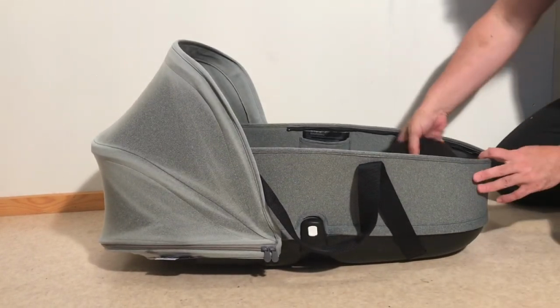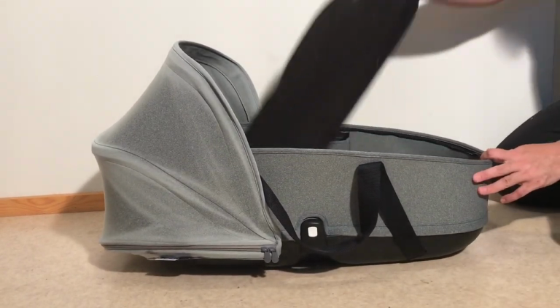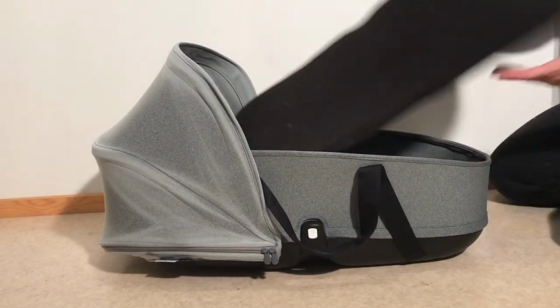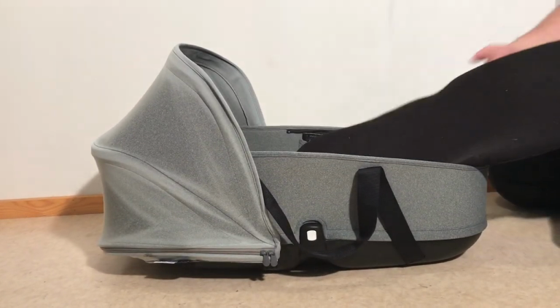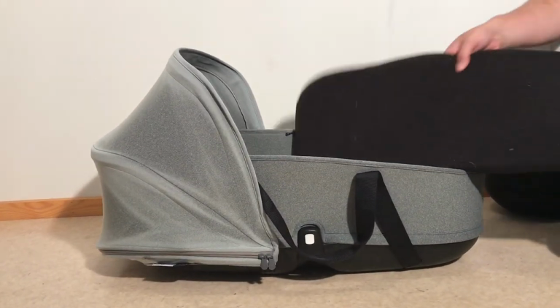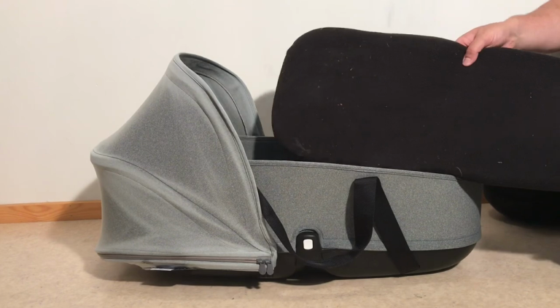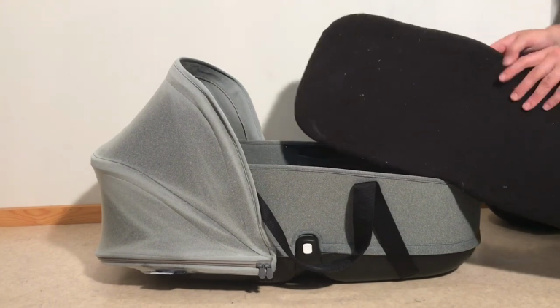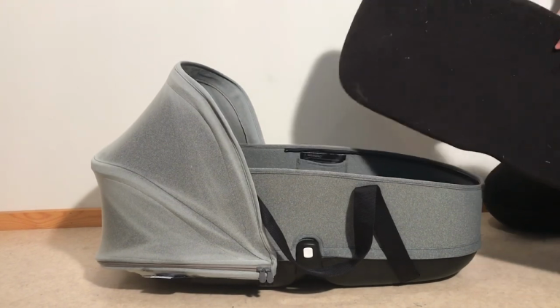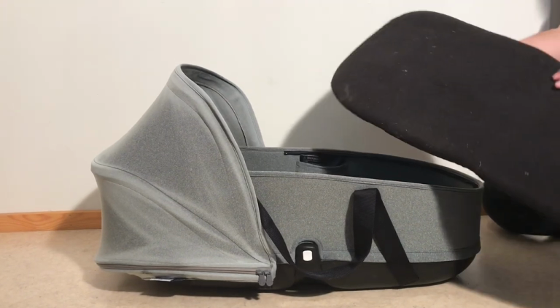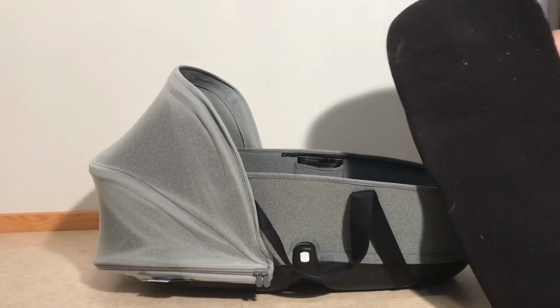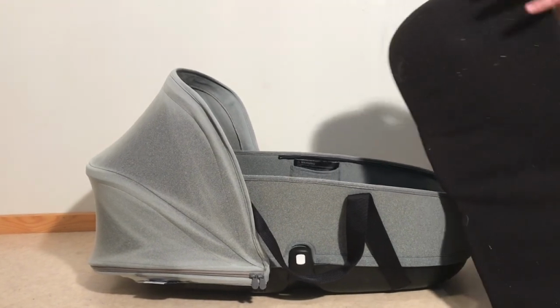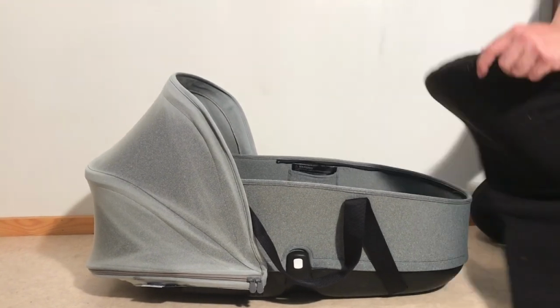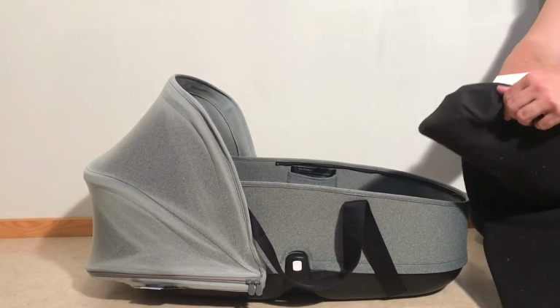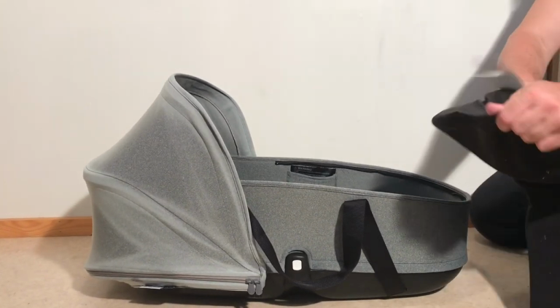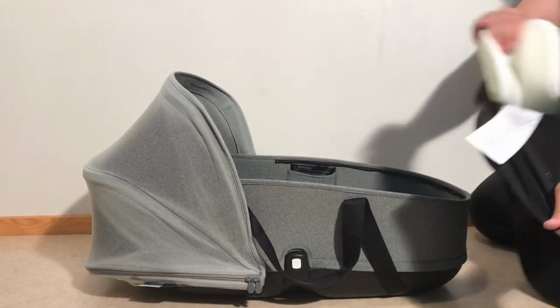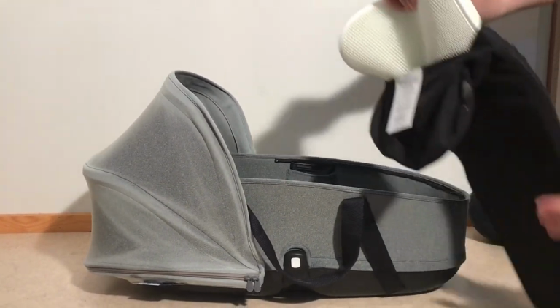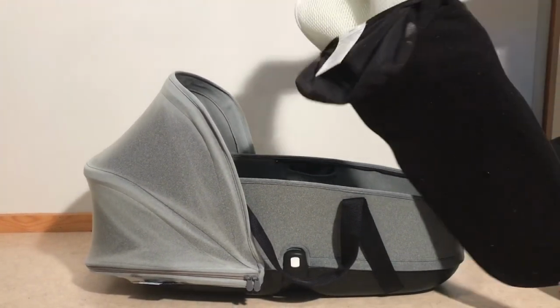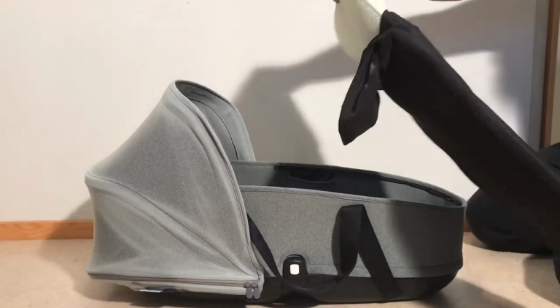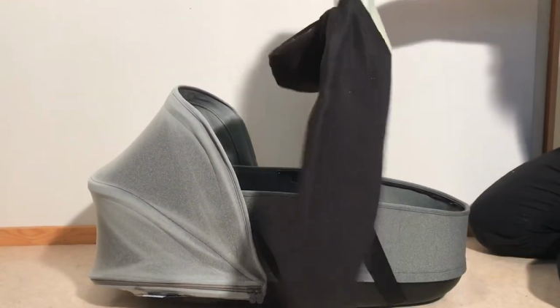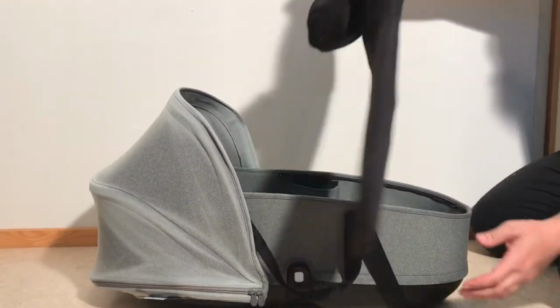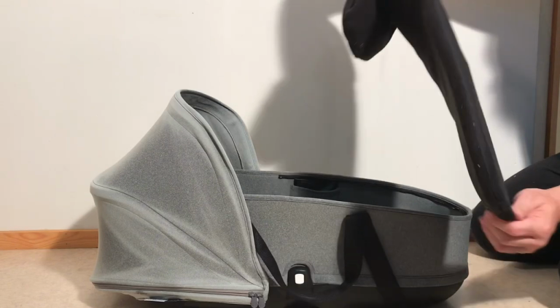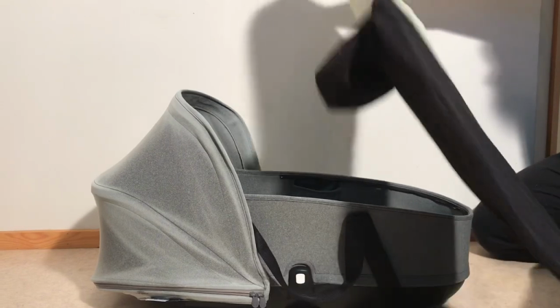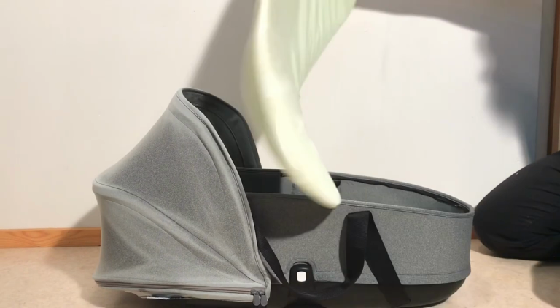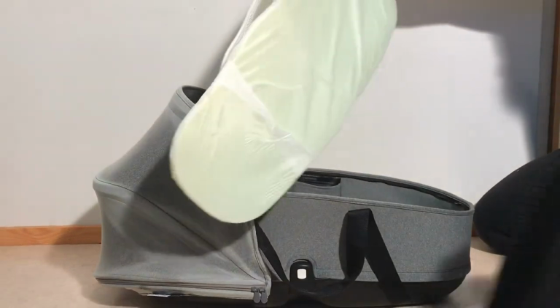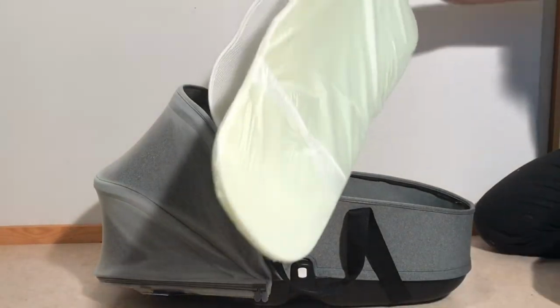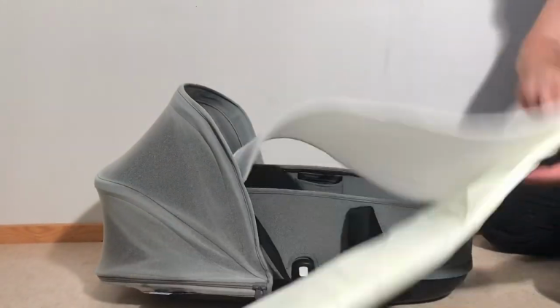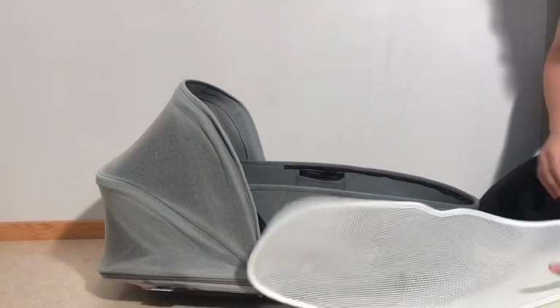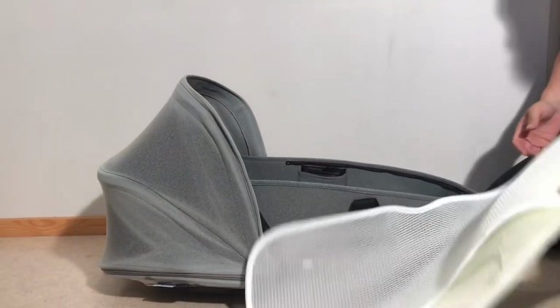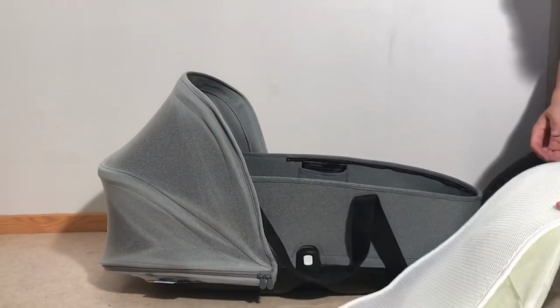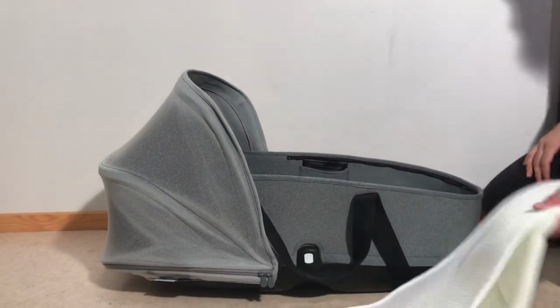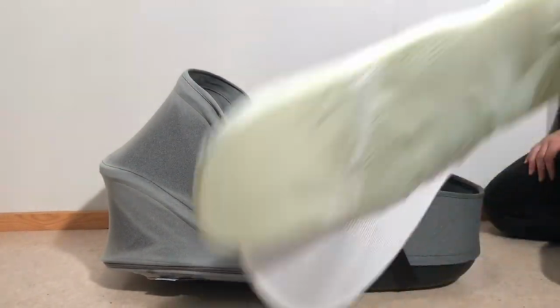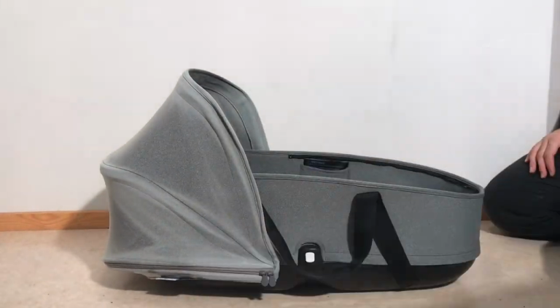You can take out the mattress. The mattress actually has a cover over the internal foam parts, so you don't need to wash those if you don't want to.